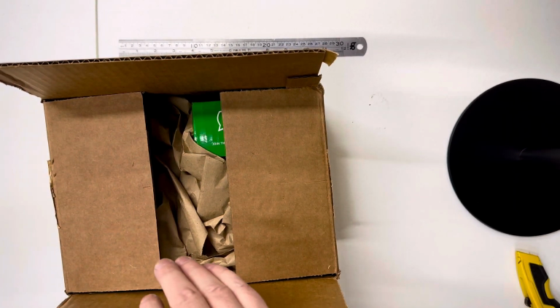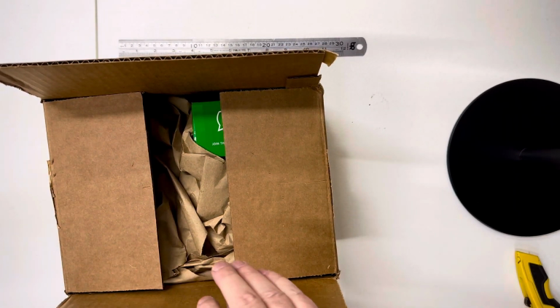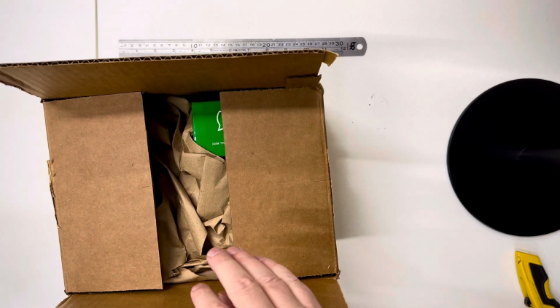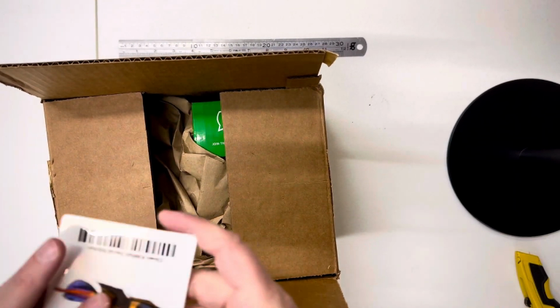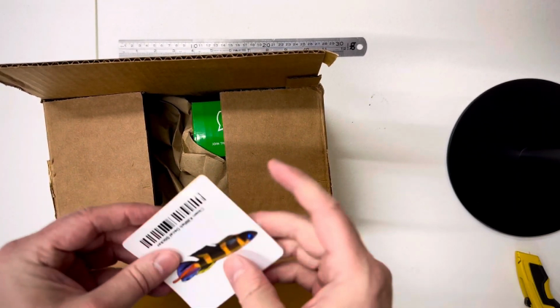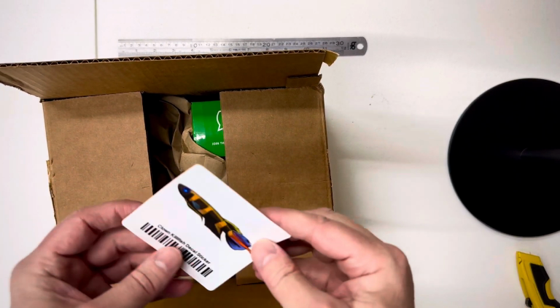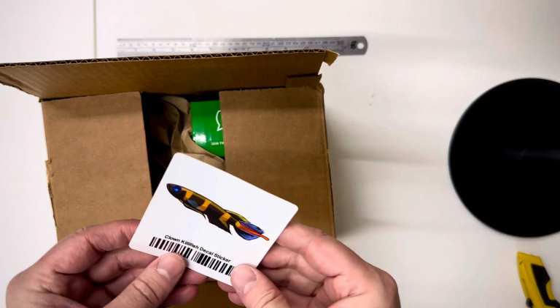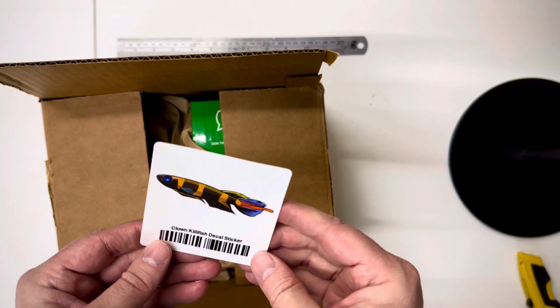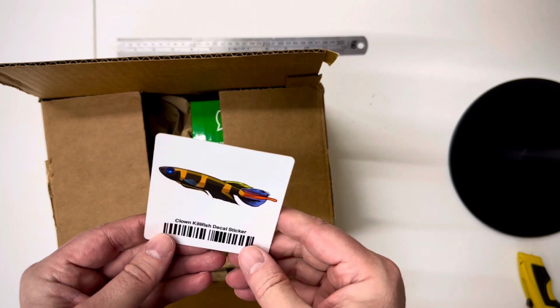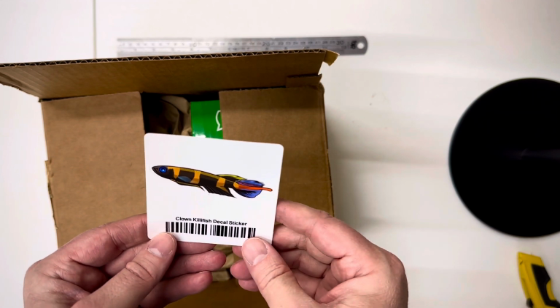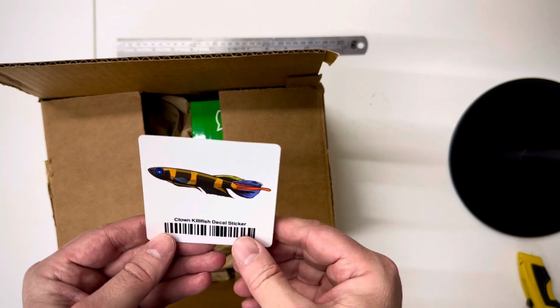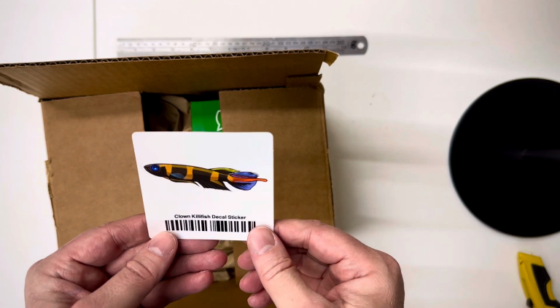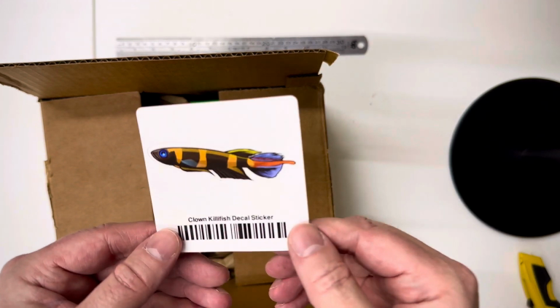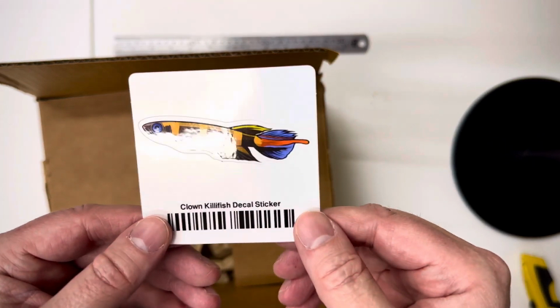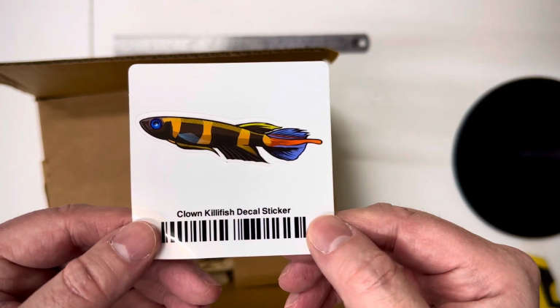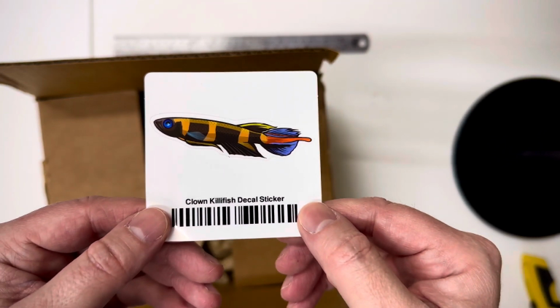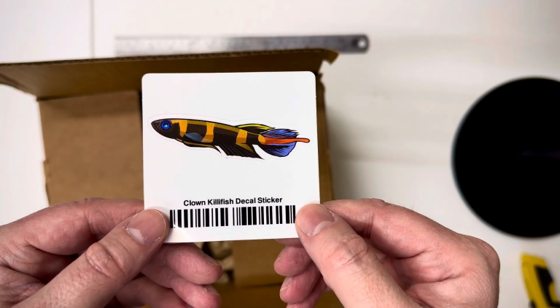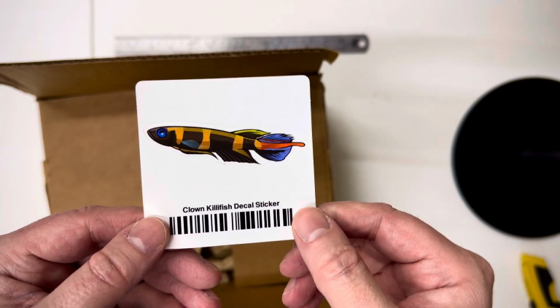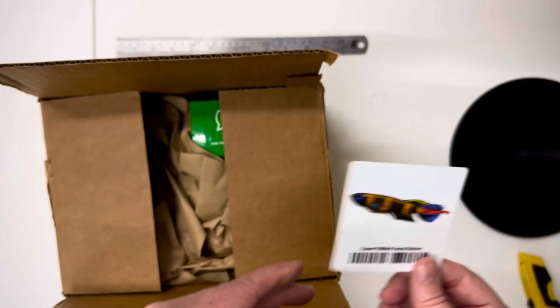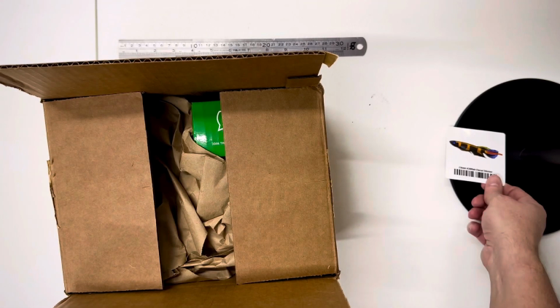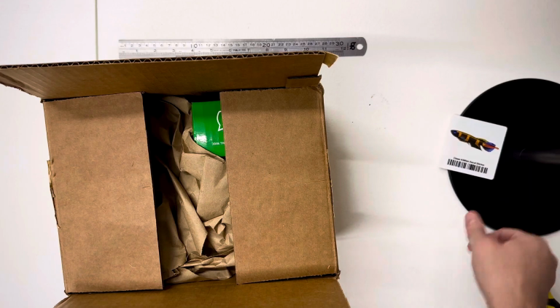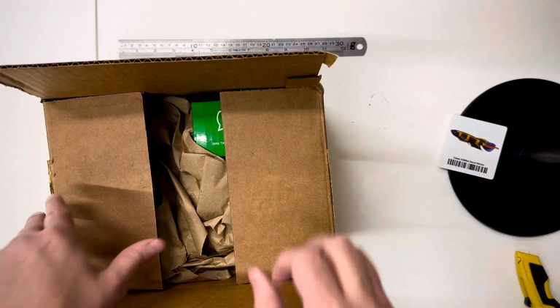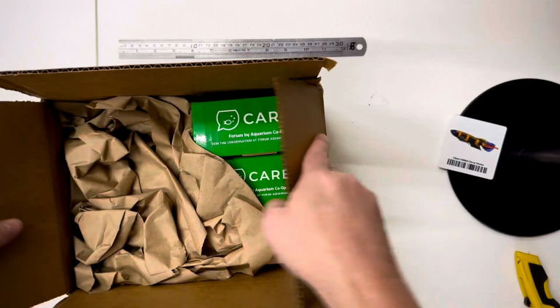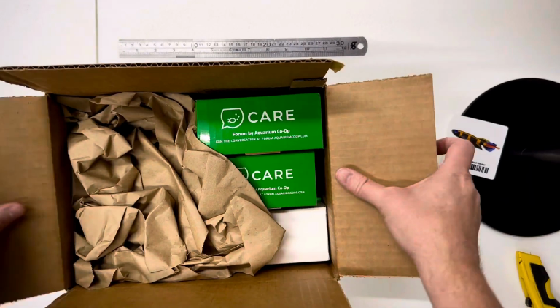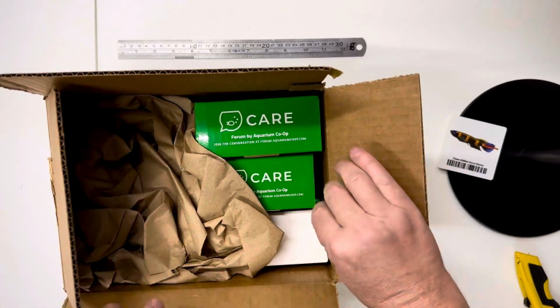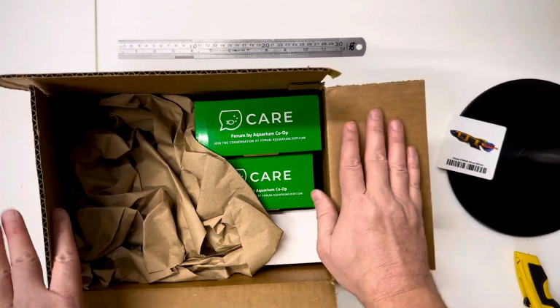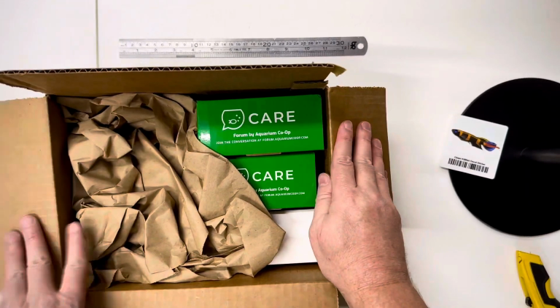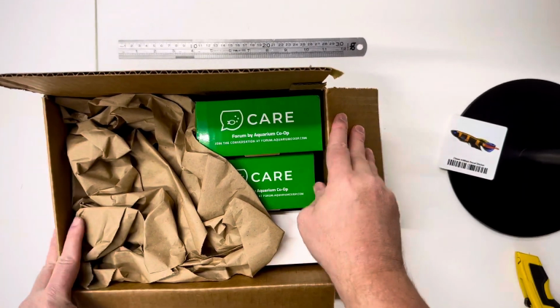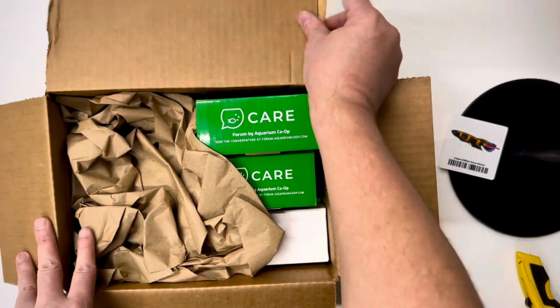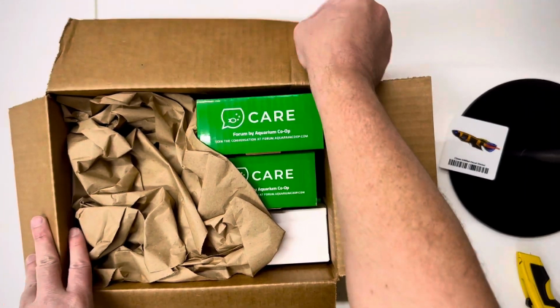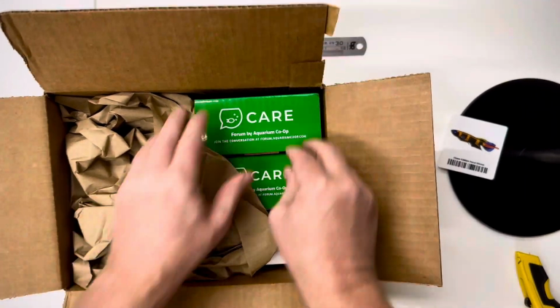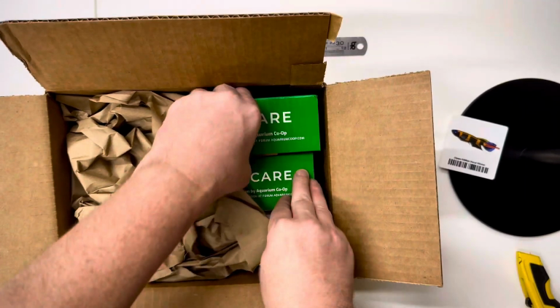First things first, I got a clown killifish — cool! Setting that over here.